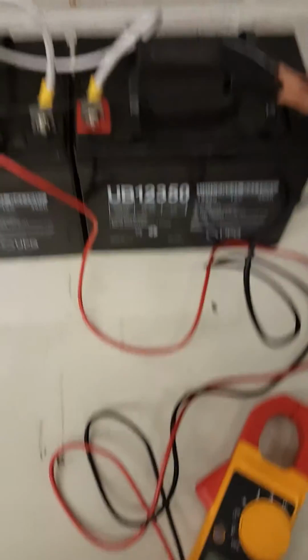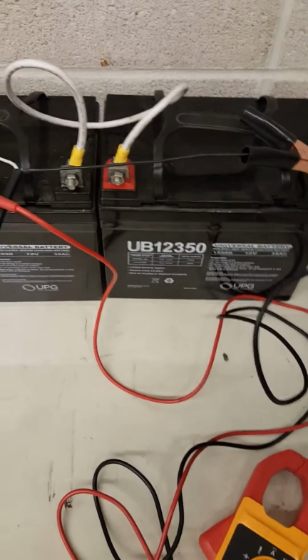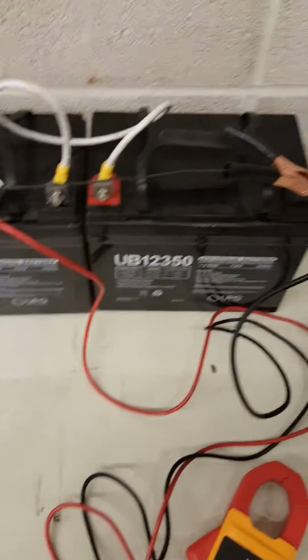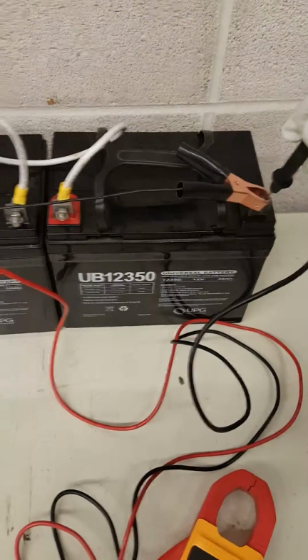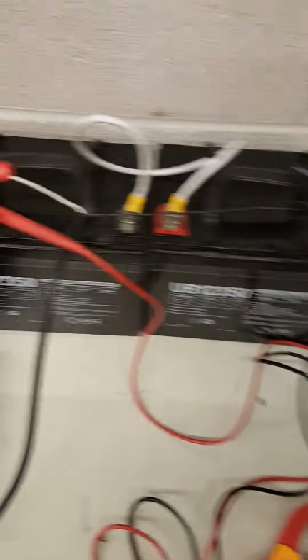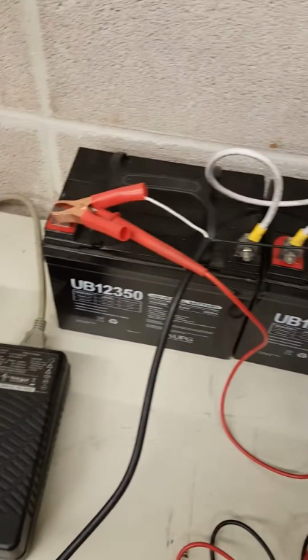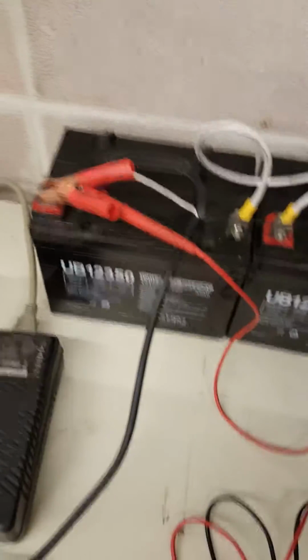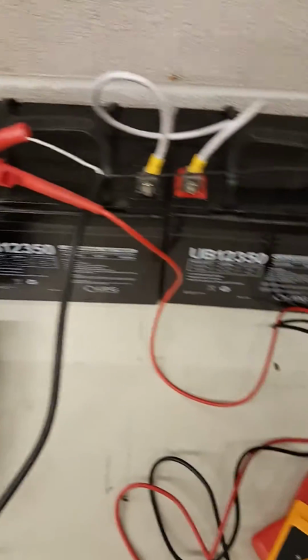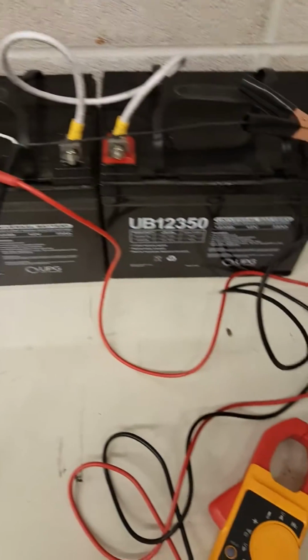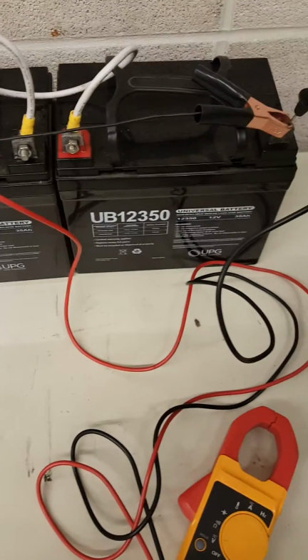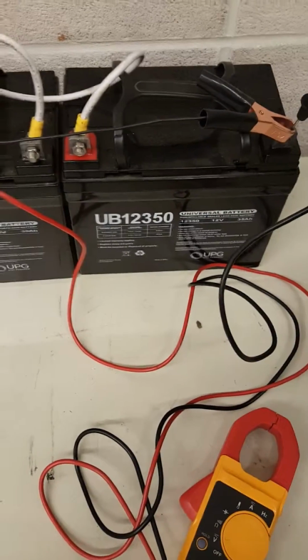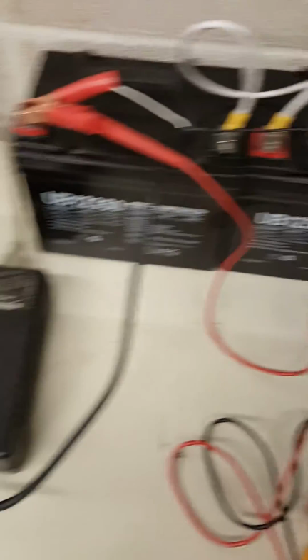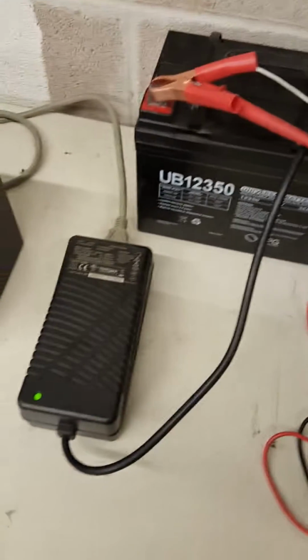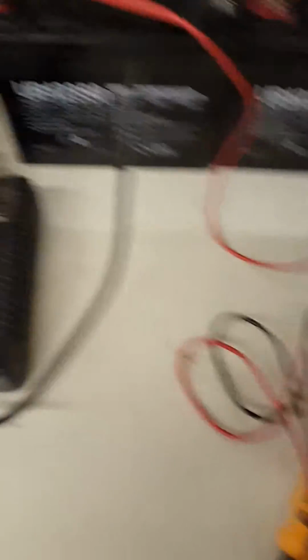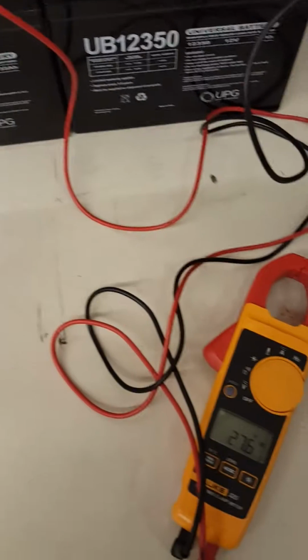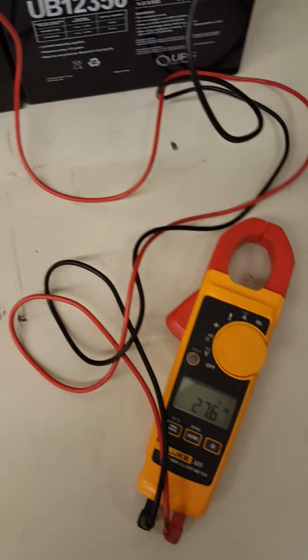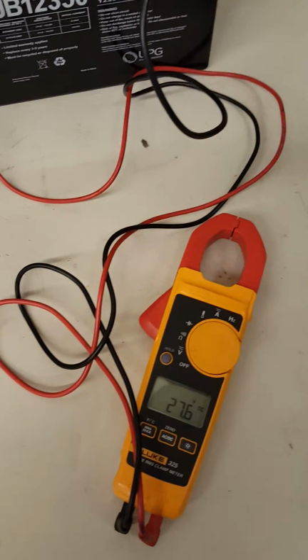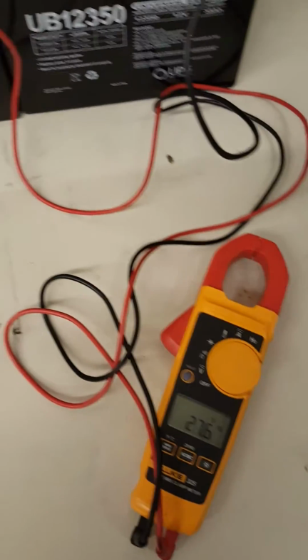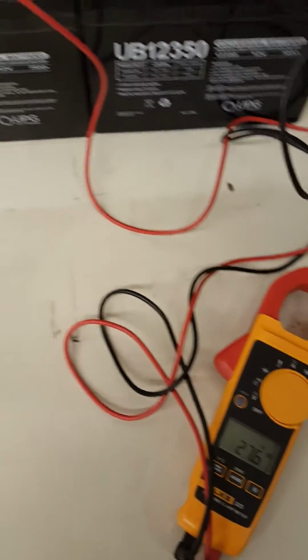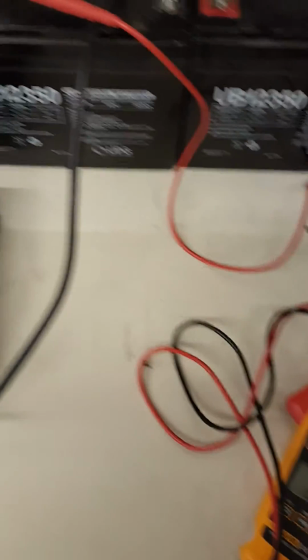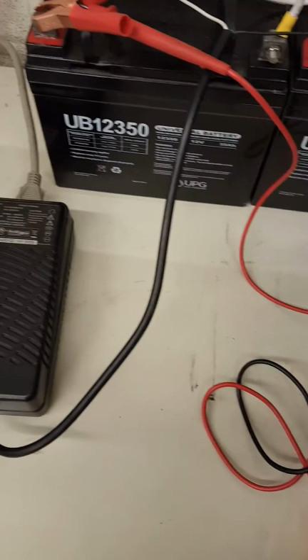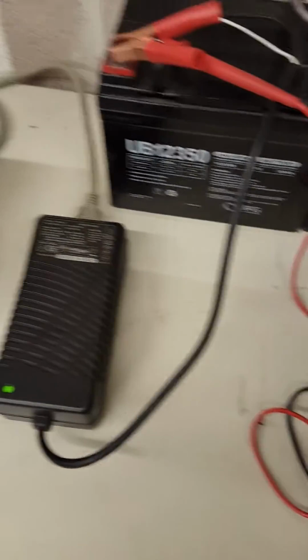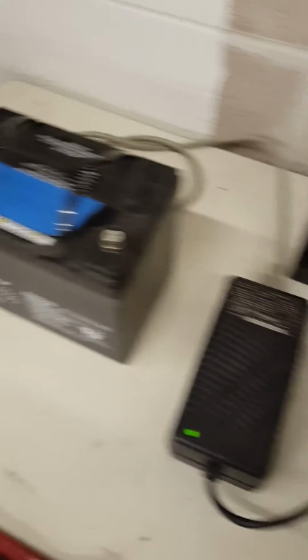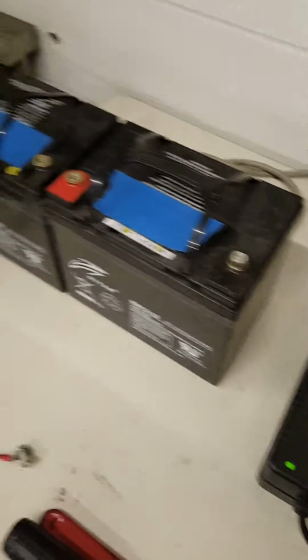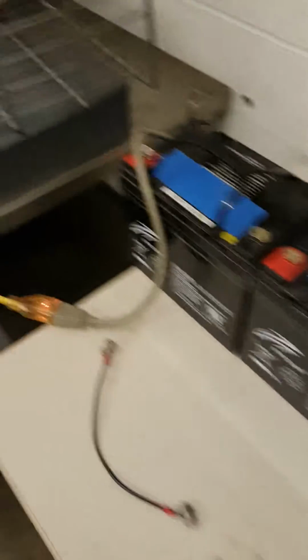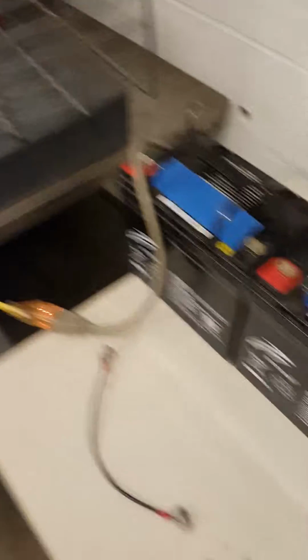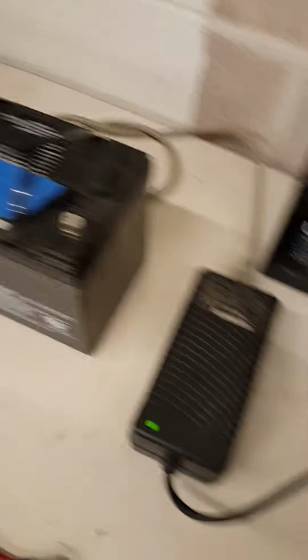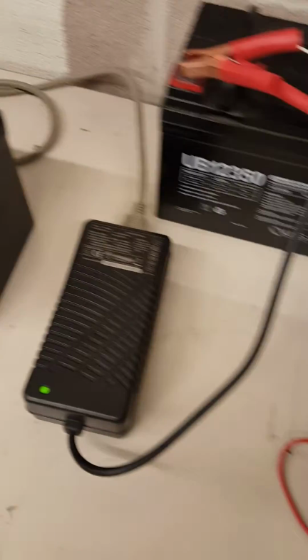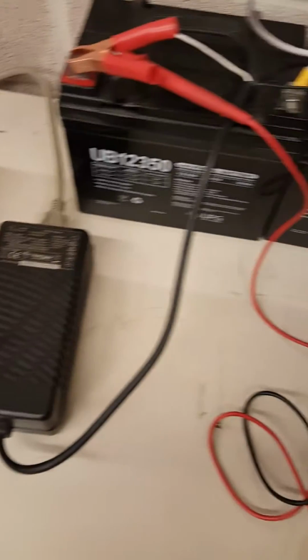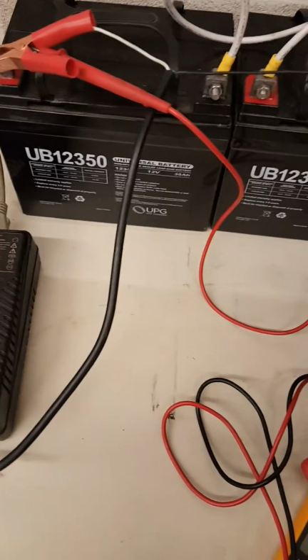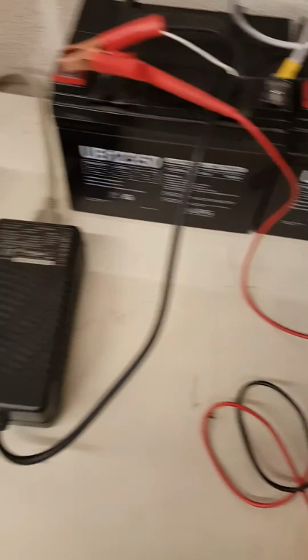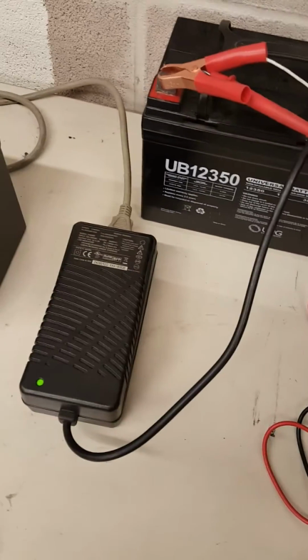This setup — I did it yesterday, so it's been charging over eight hours last night. Let's go ahead and disconnect the power, and then we'll check to make sure they're fully charged.